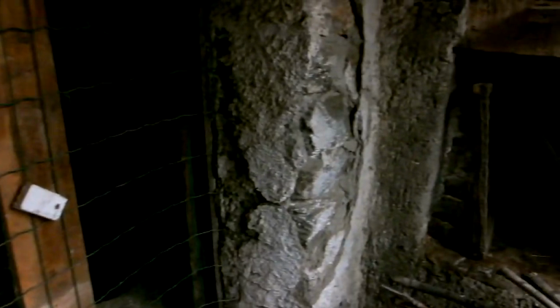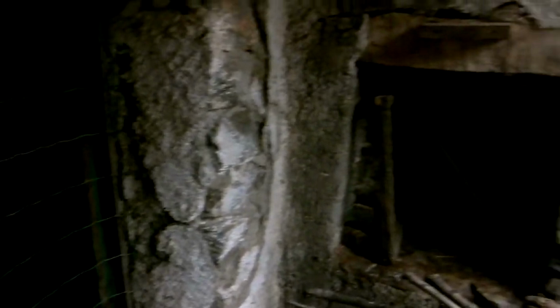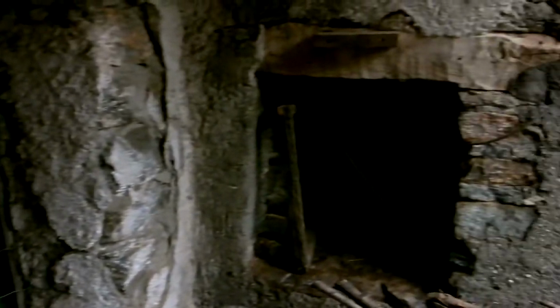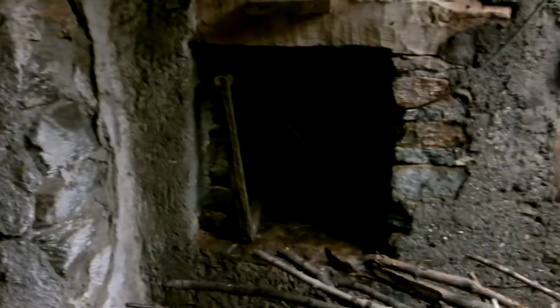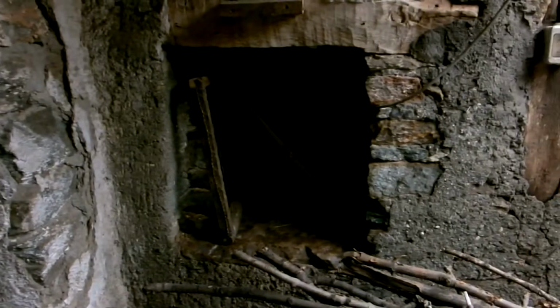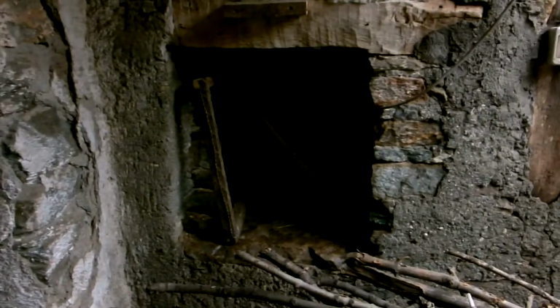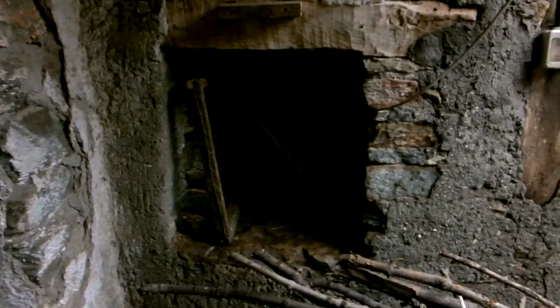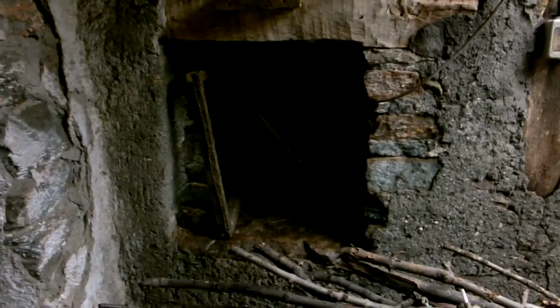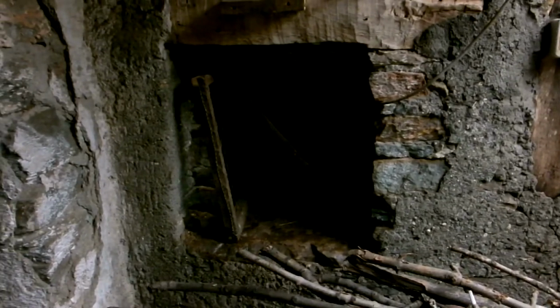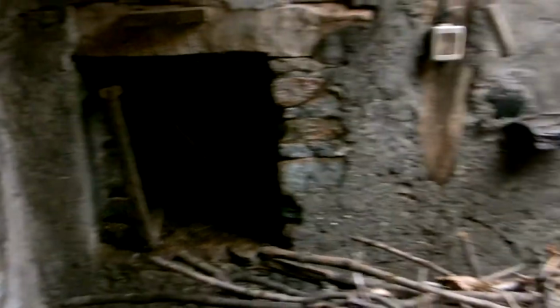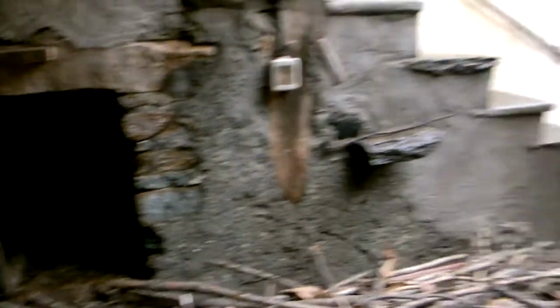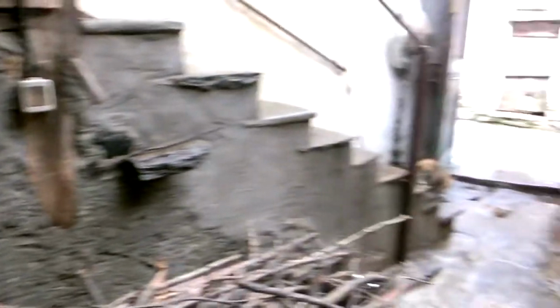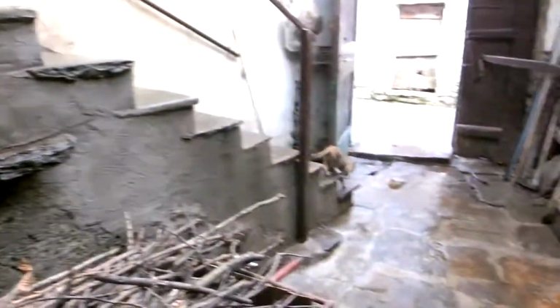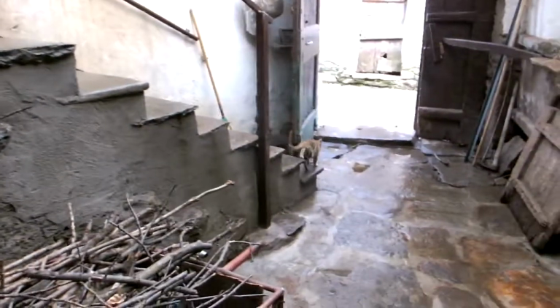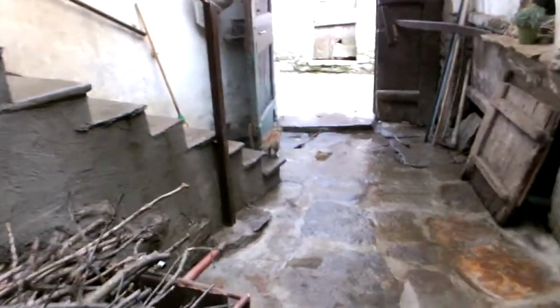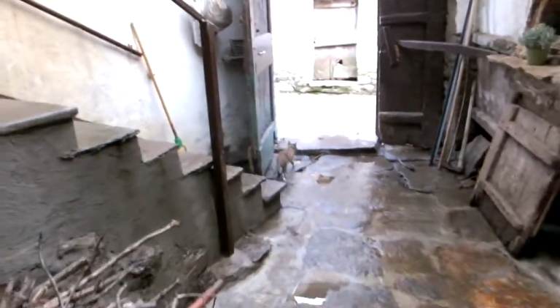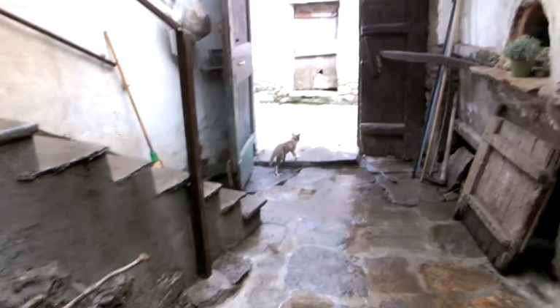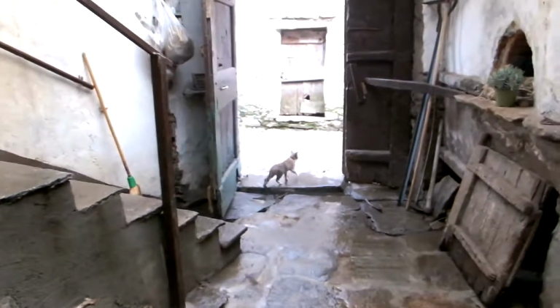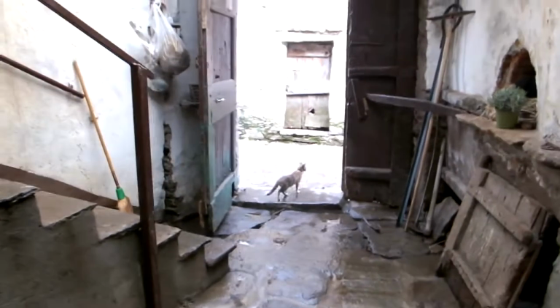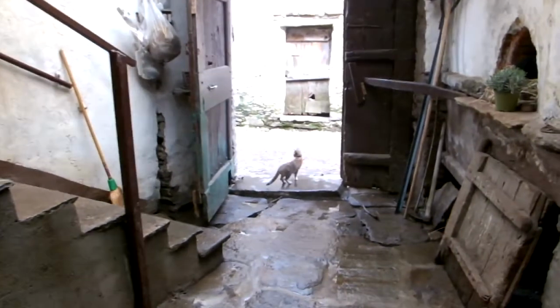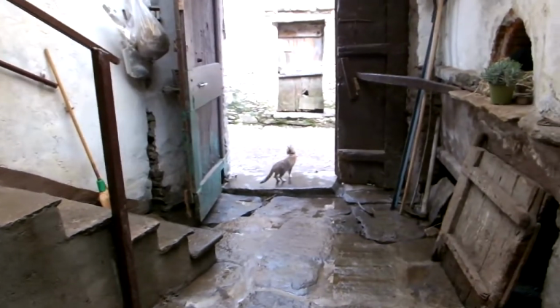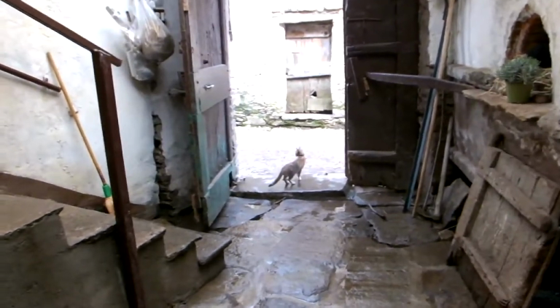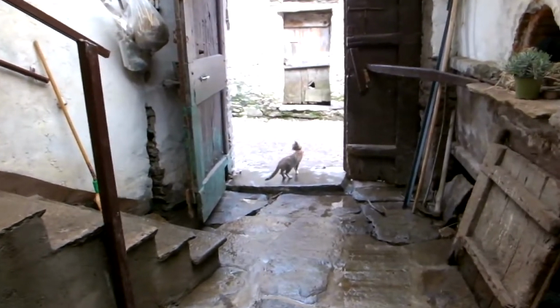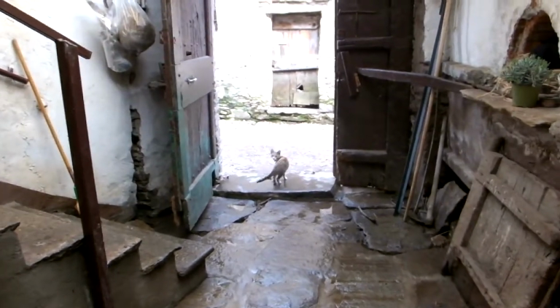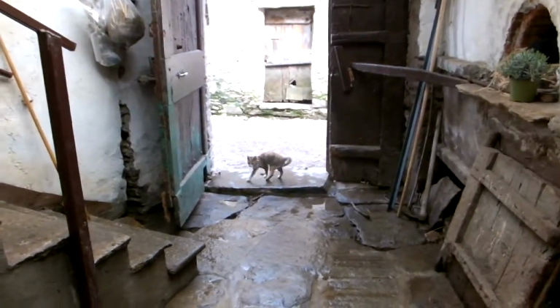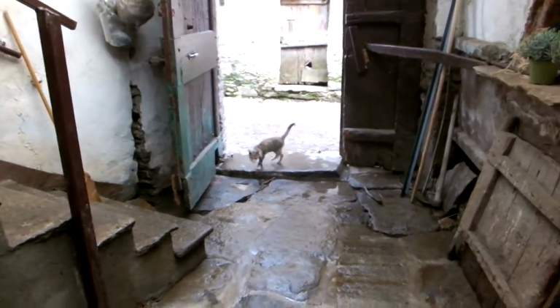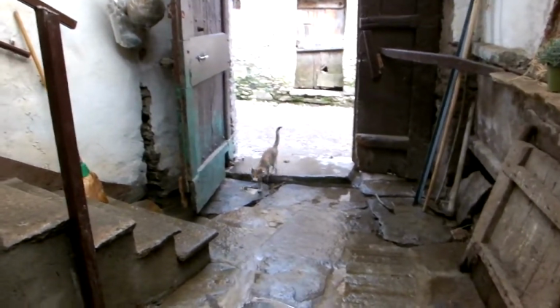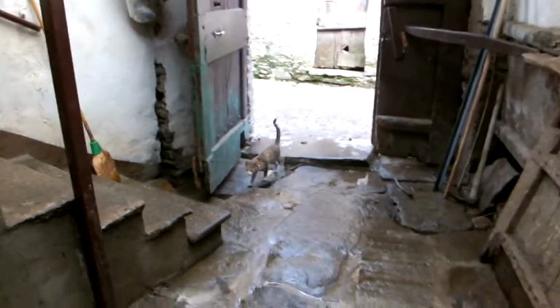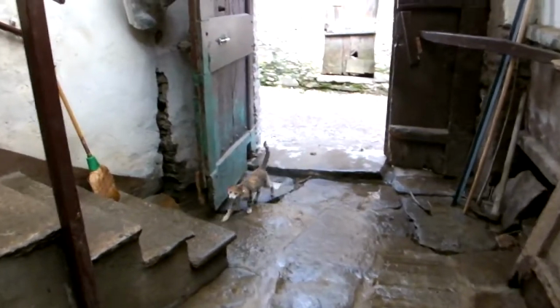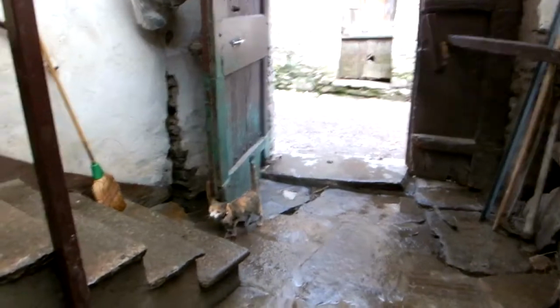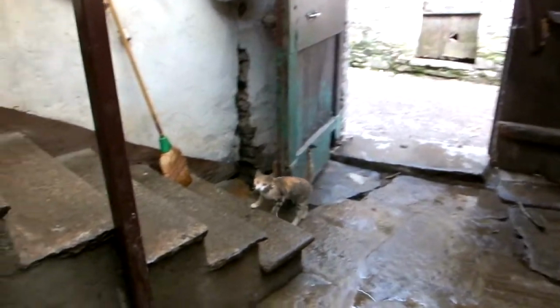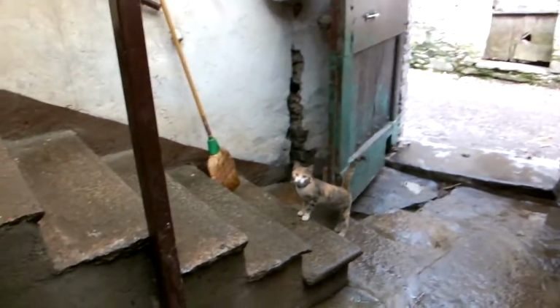When they were born, the little babies, they were in under the stairs there. There's next door's cat who now thinks it lives here in our house. It always wants food, this one.